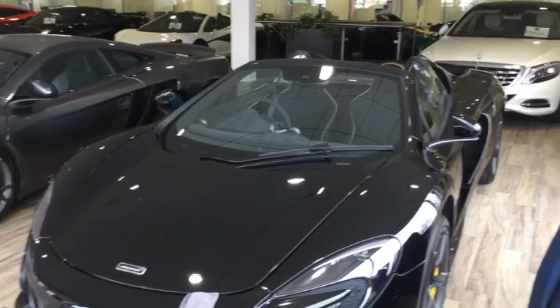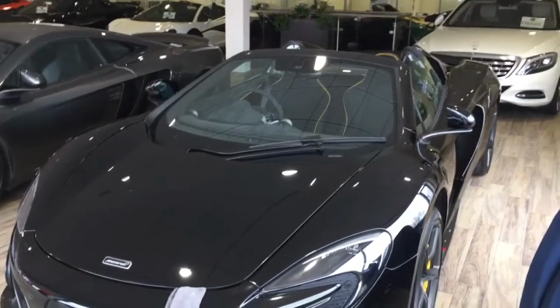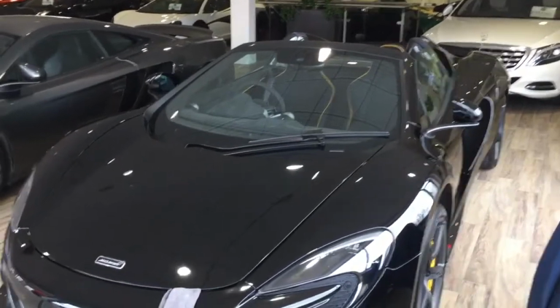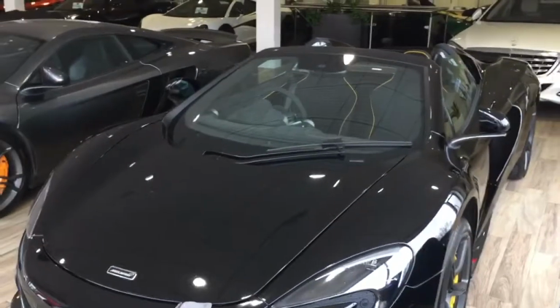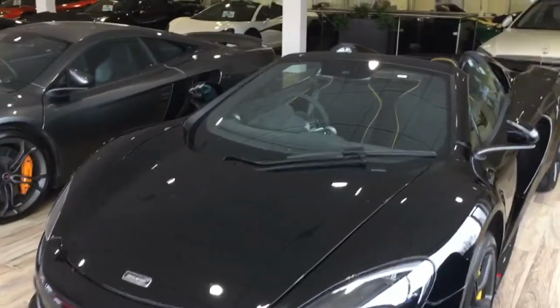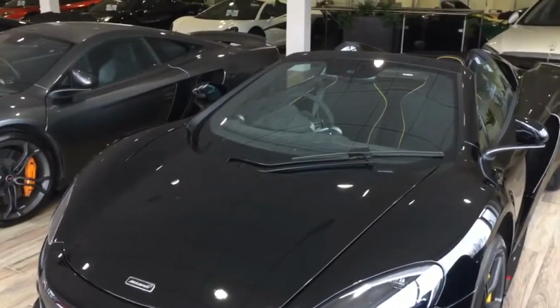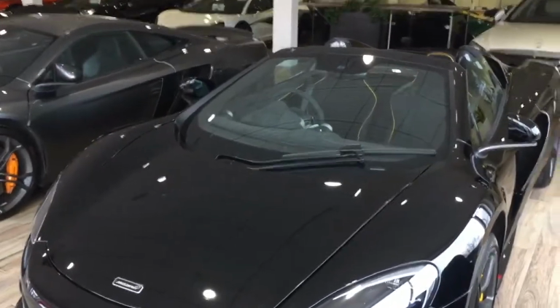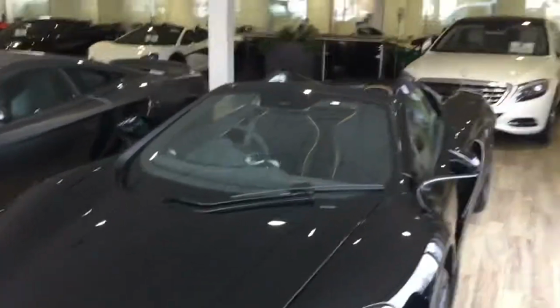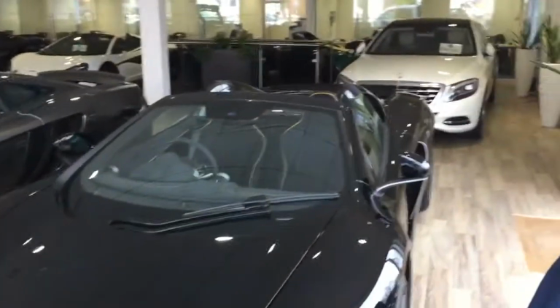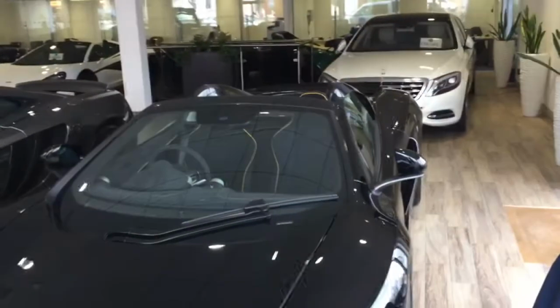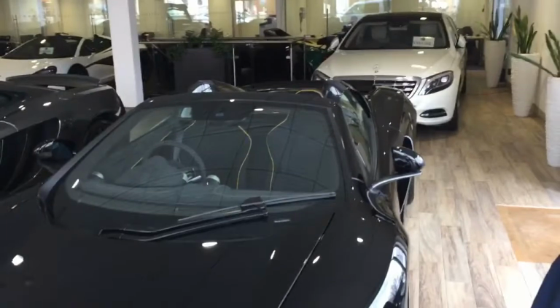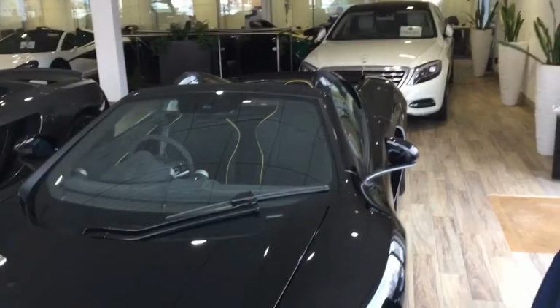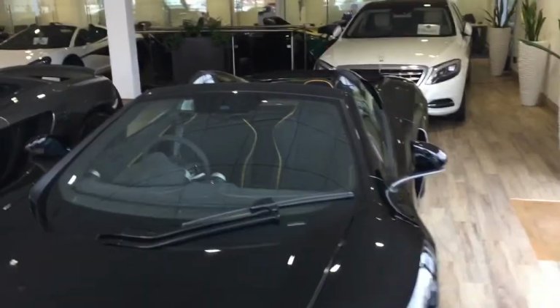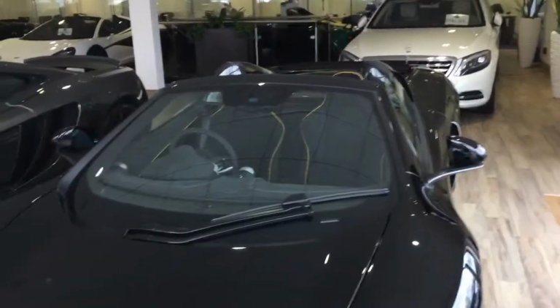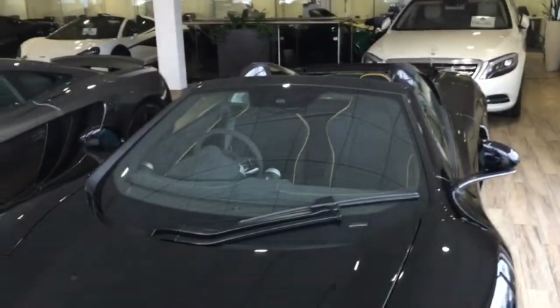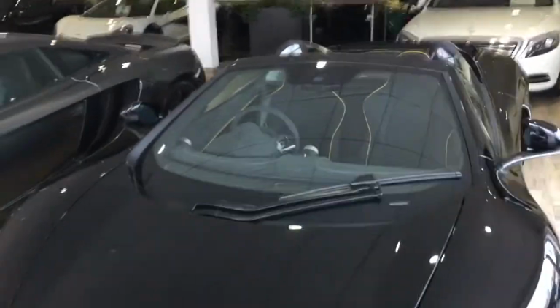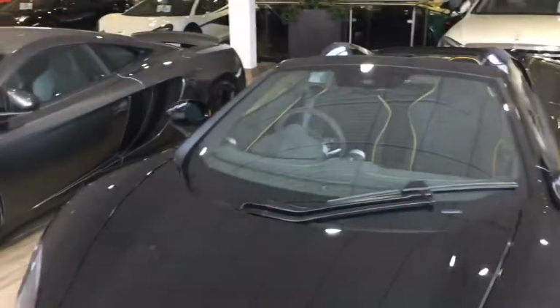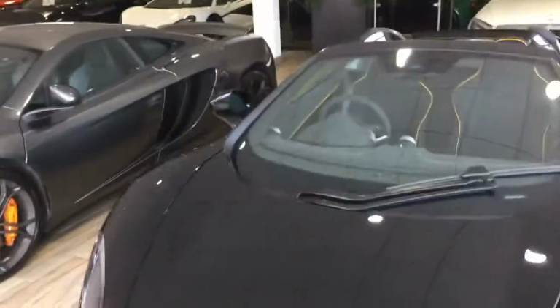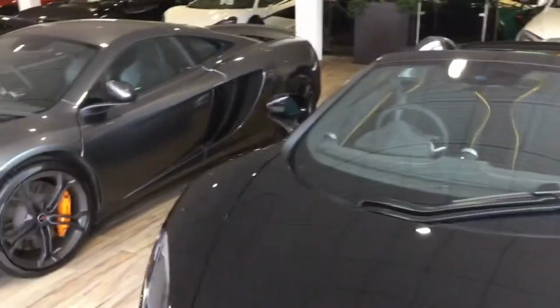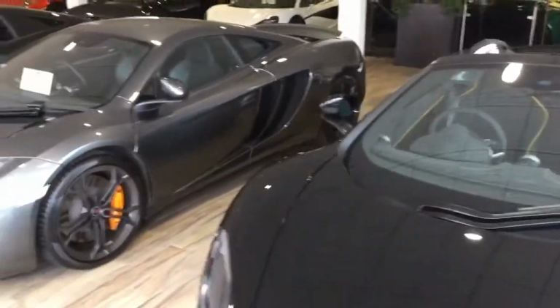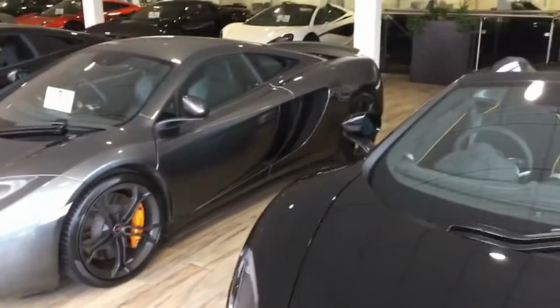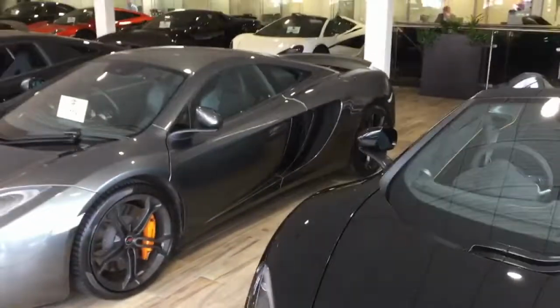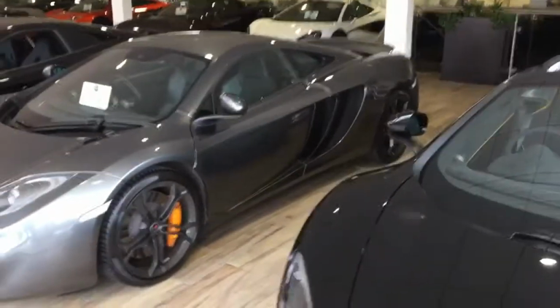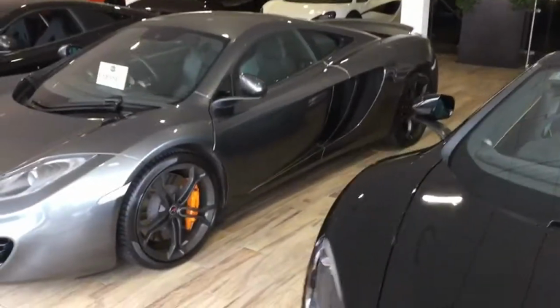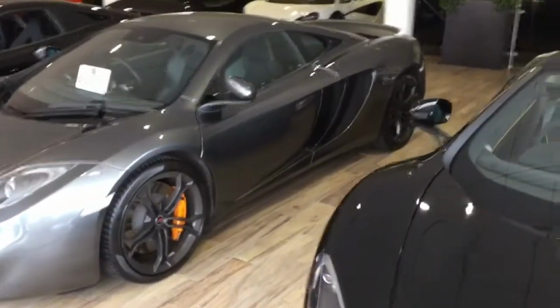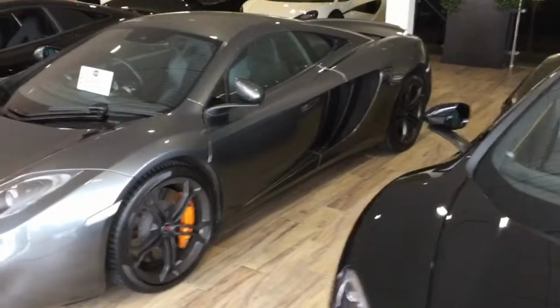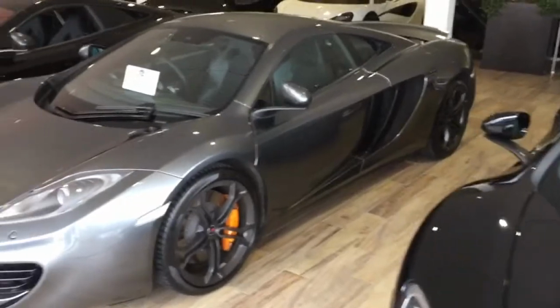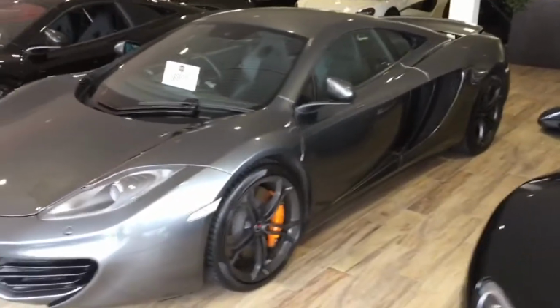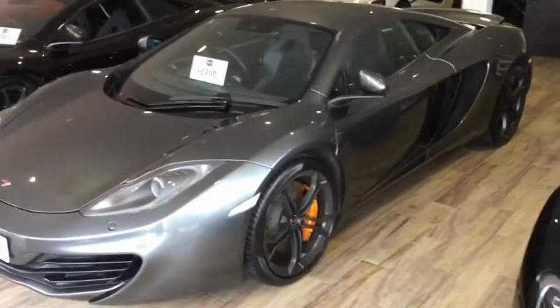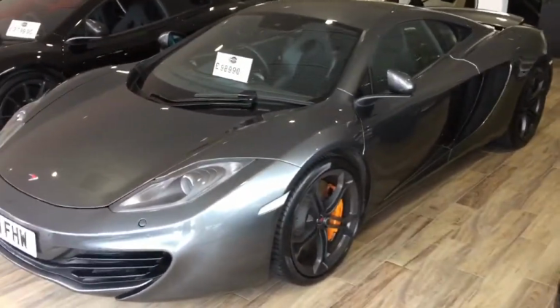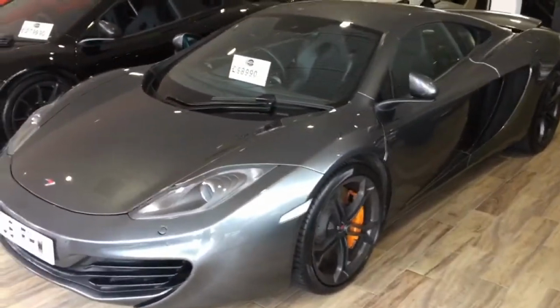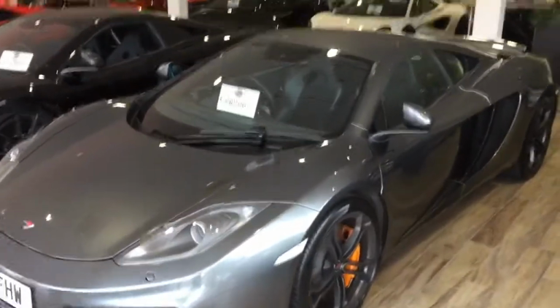Good afternoon Richard, you're through to Matthew at GC Motors in Harrogate. Thank you very much for your inquiry on our stunning Land Rover Discovery. I've got a video presentation of the vehicle just to give you a bit of an idea of the condition.